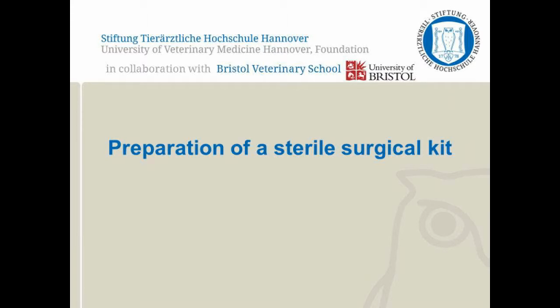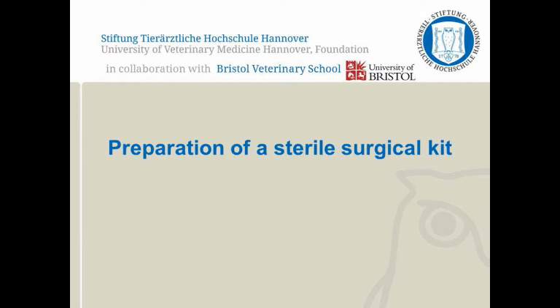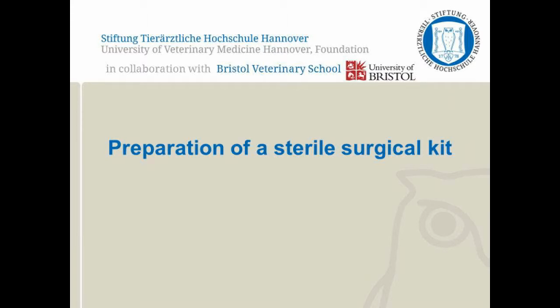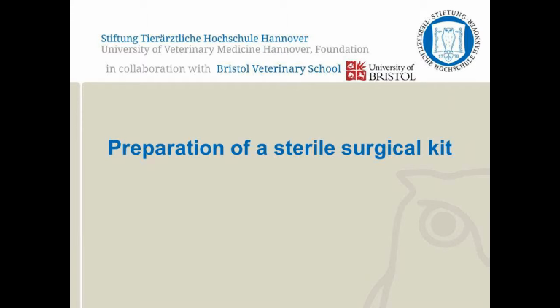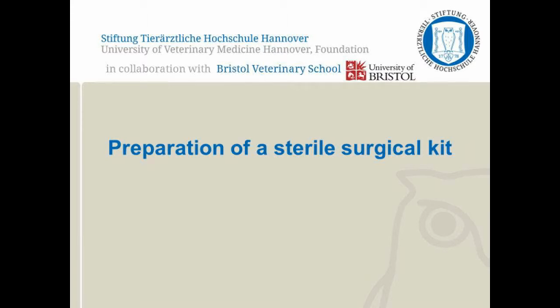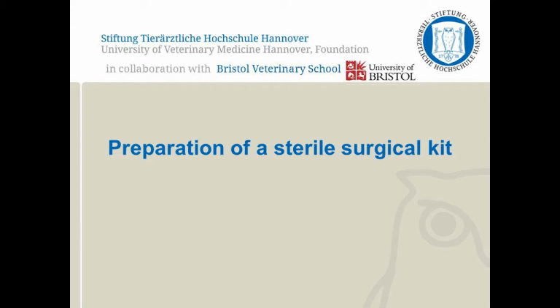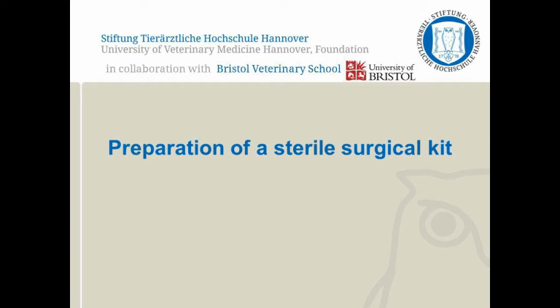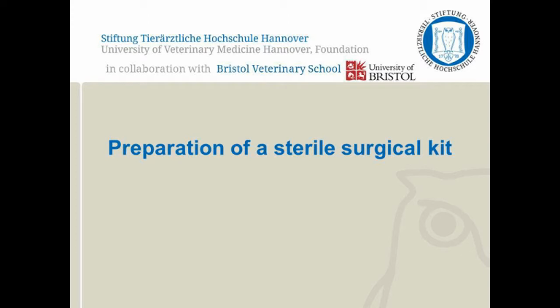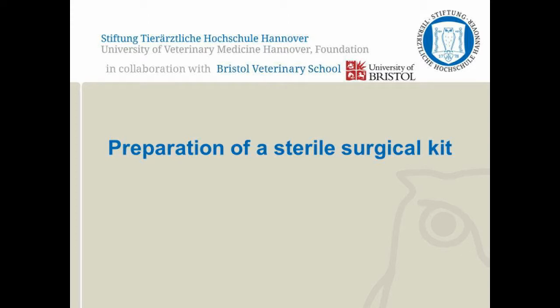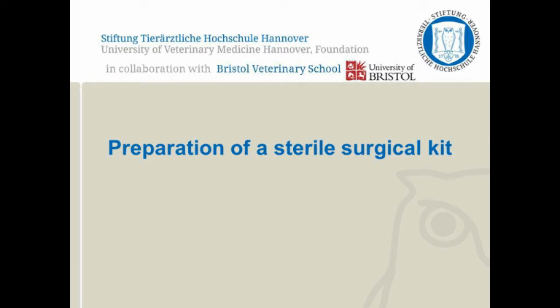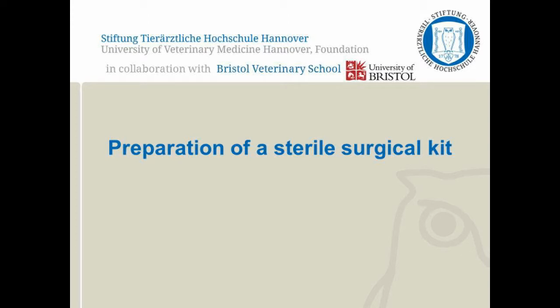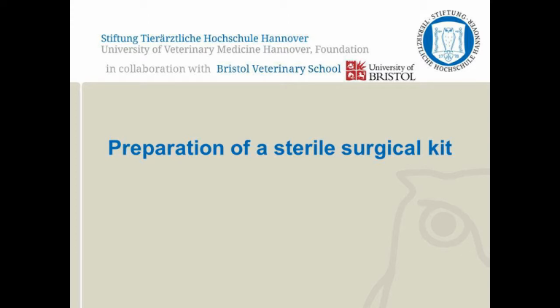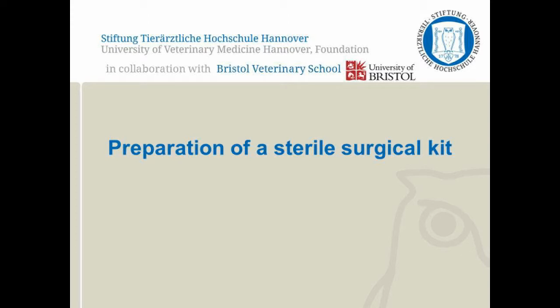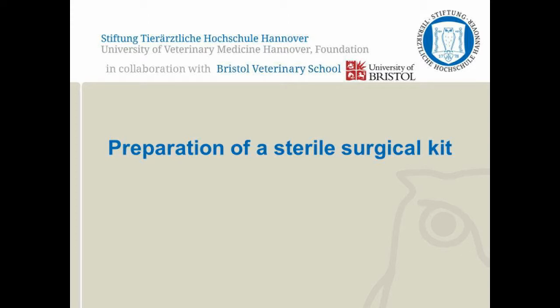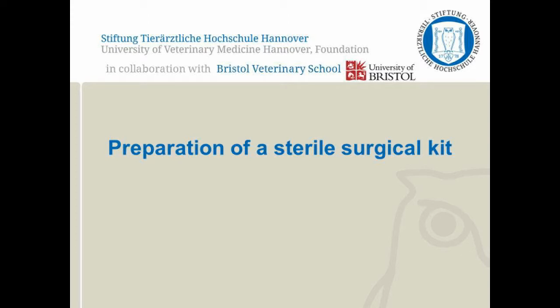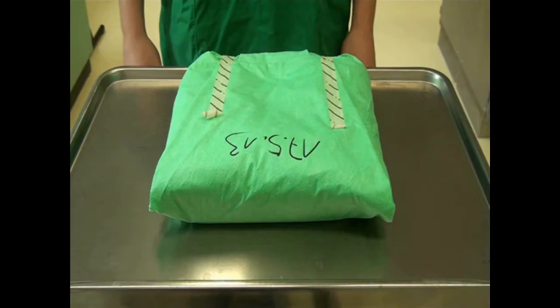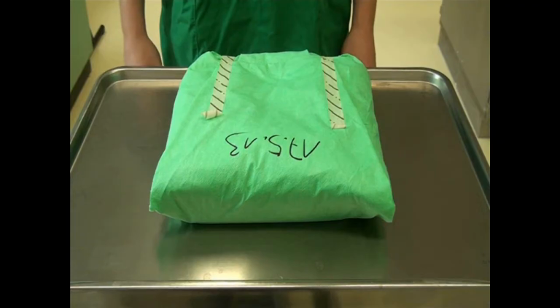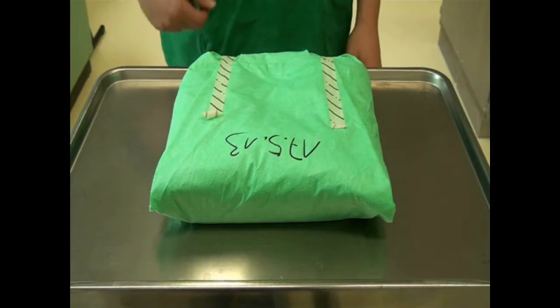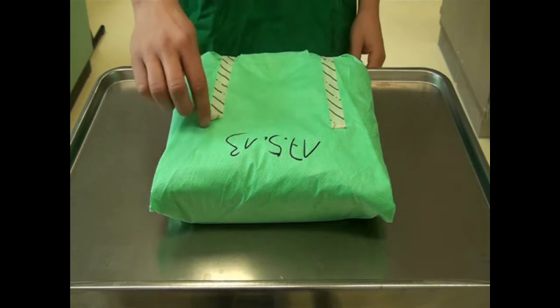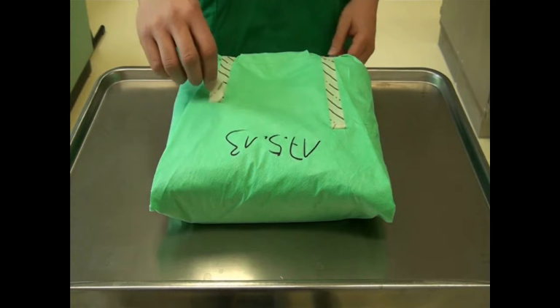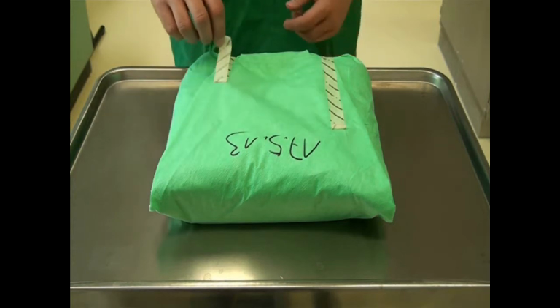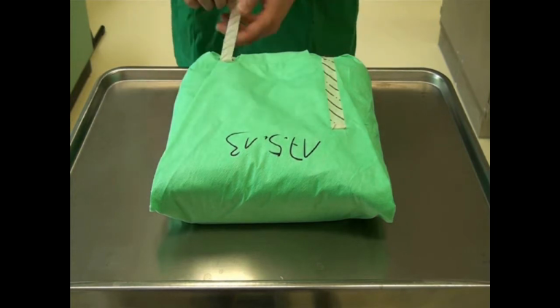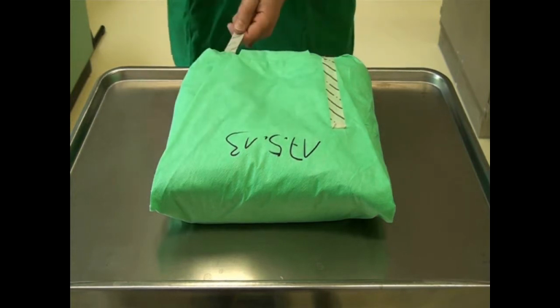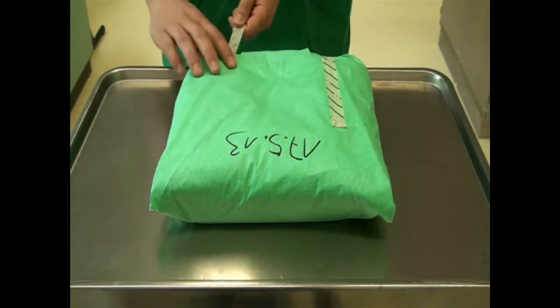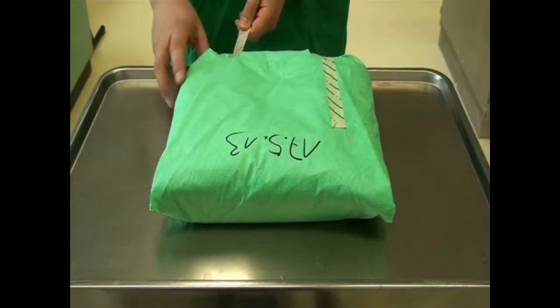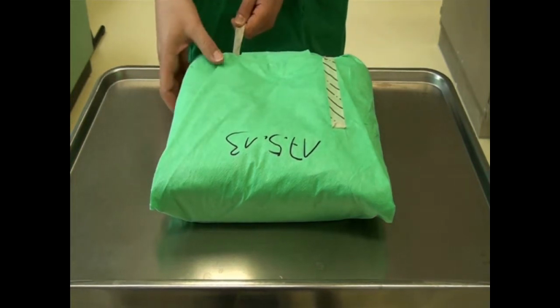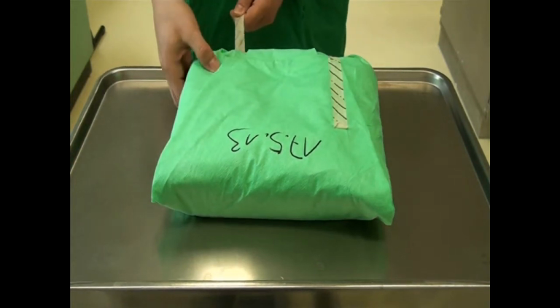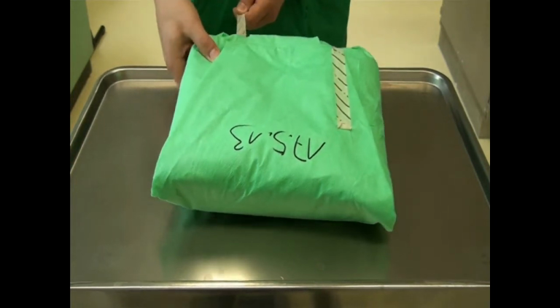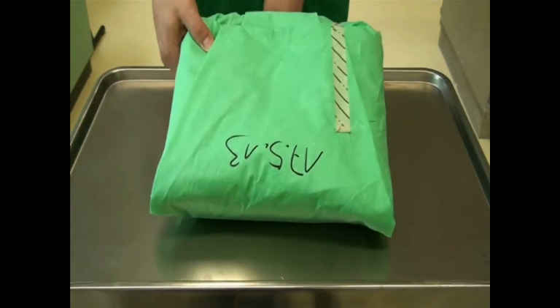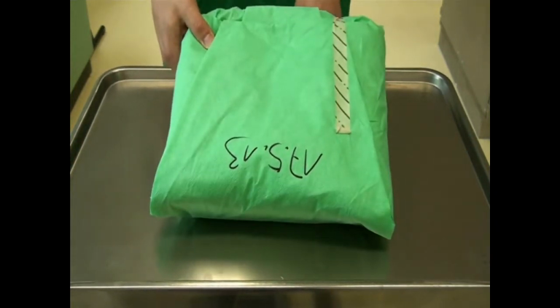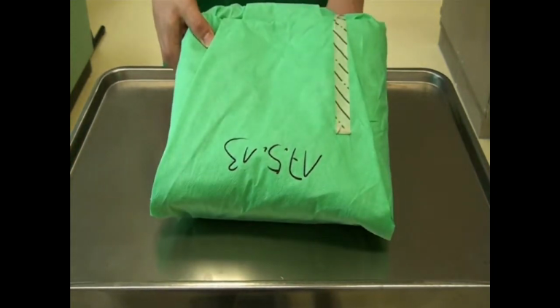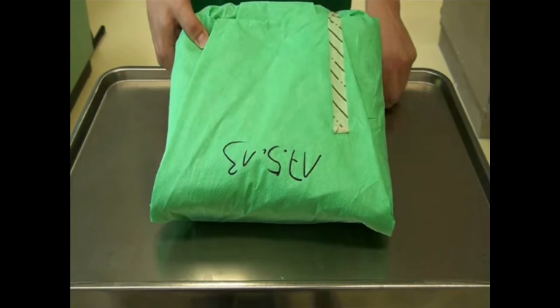In this video, how to prepare surgical instruments ready for surgery is demonstrated. The surgical instruments are in a sterile pack. Check the date on the pack to ensure it is still sterile.